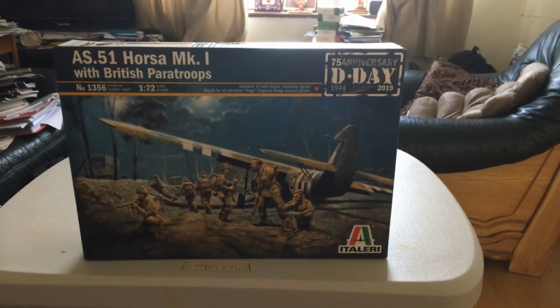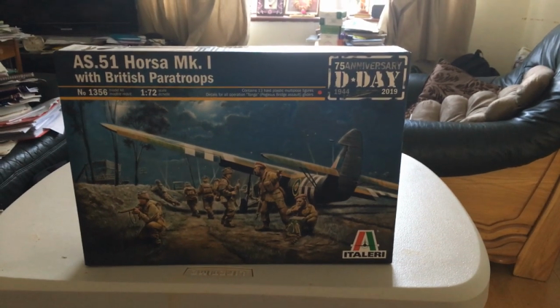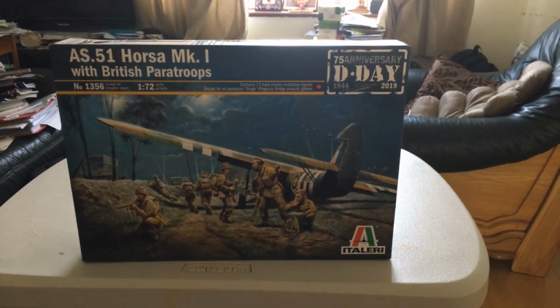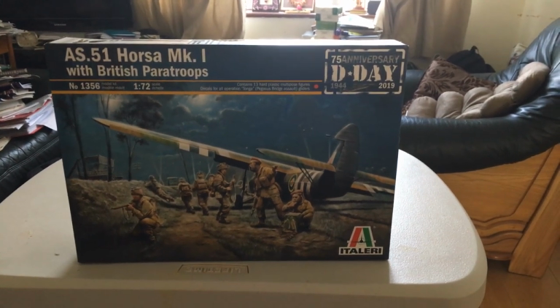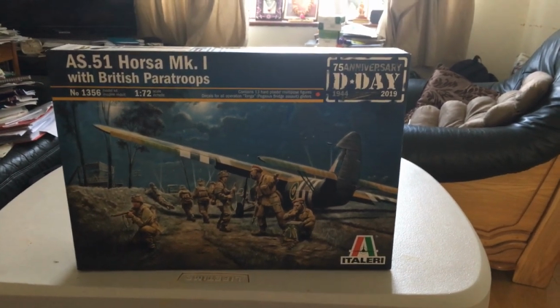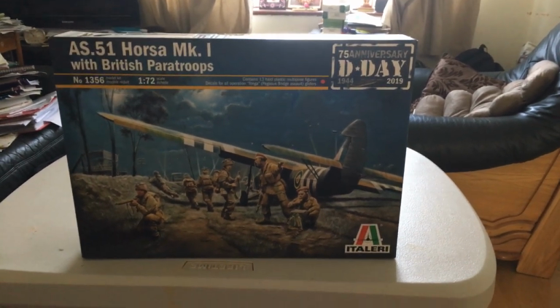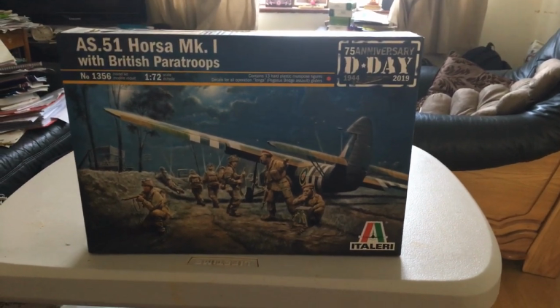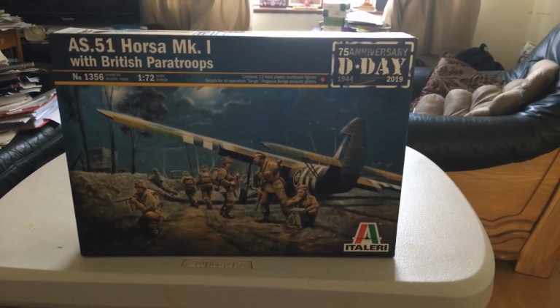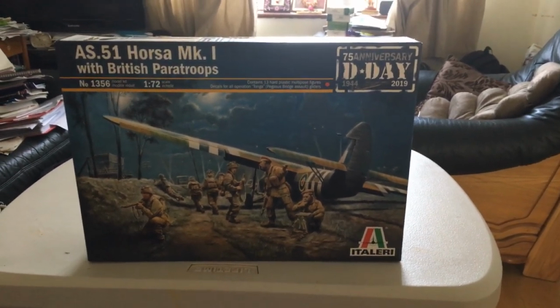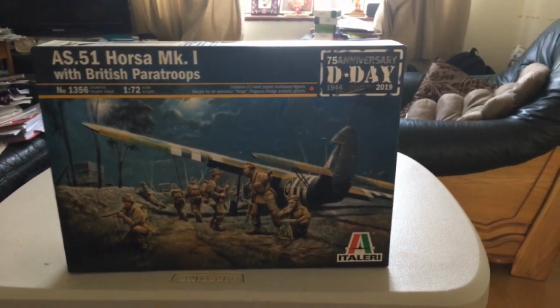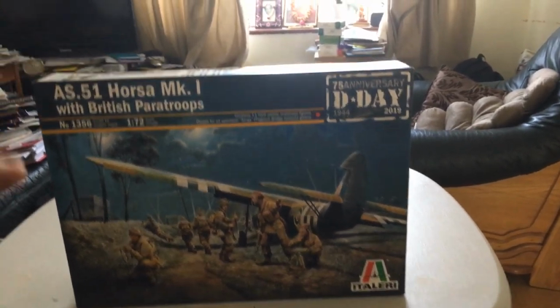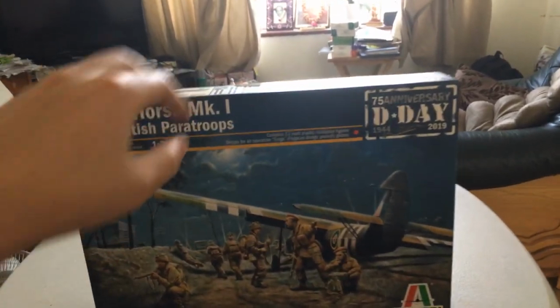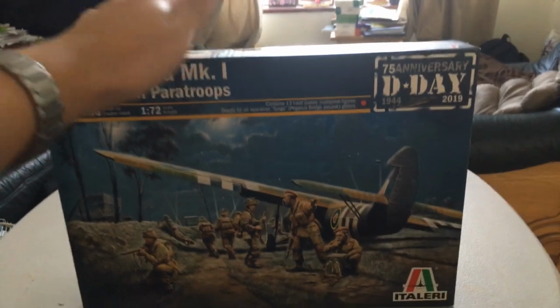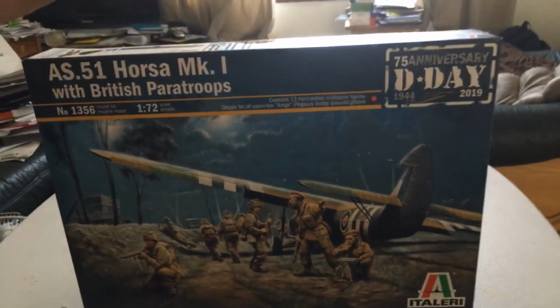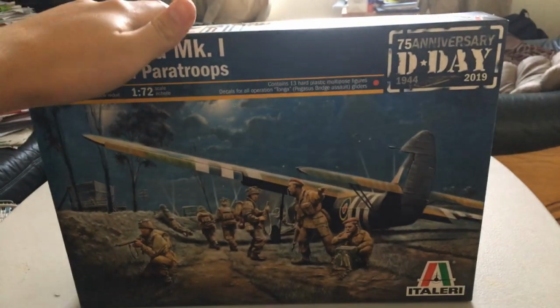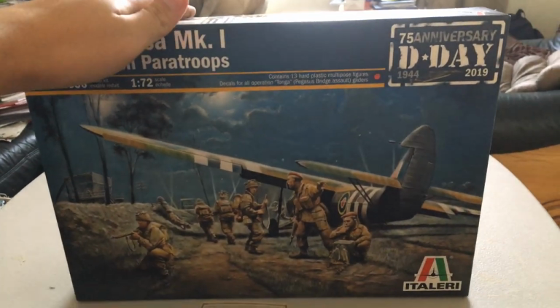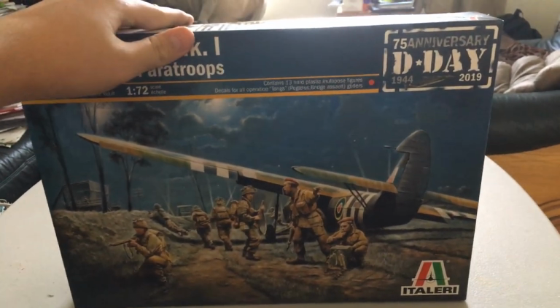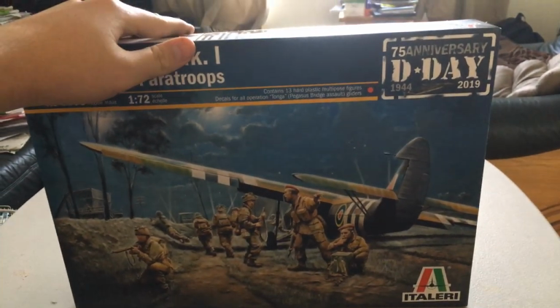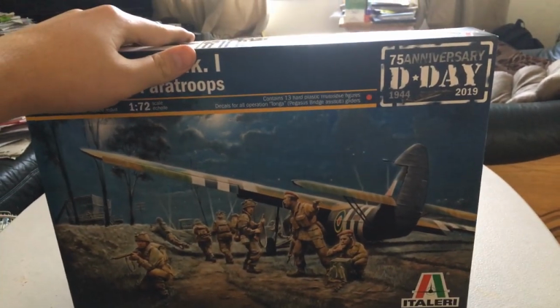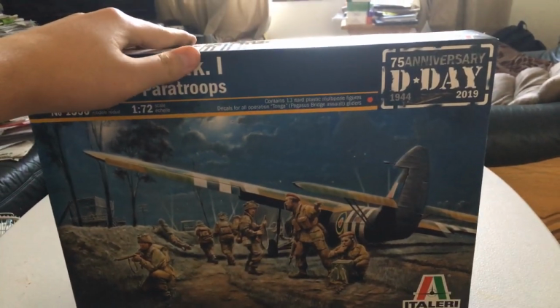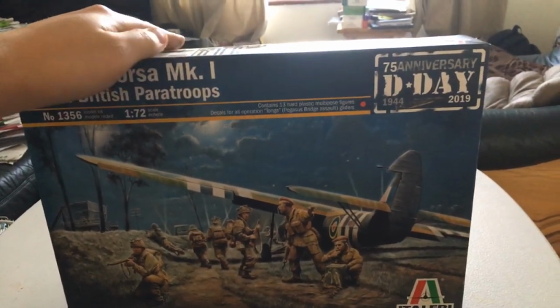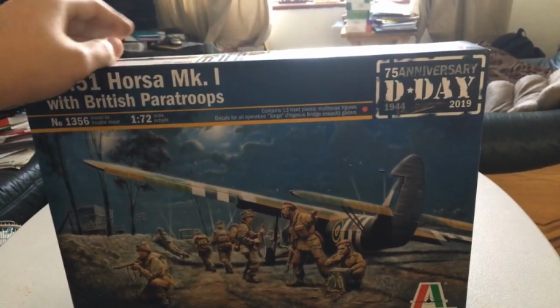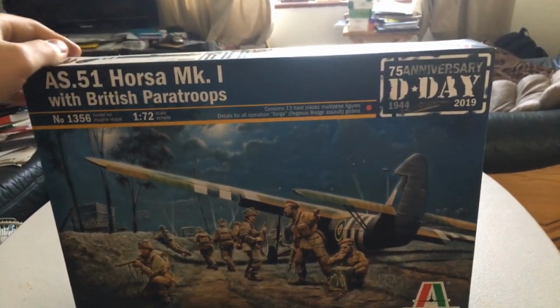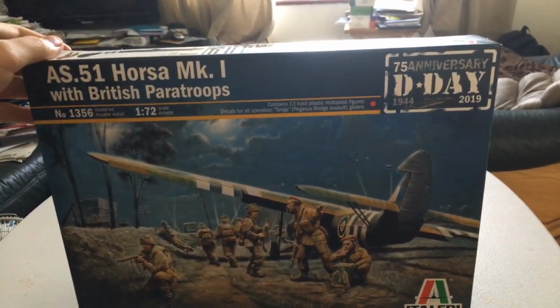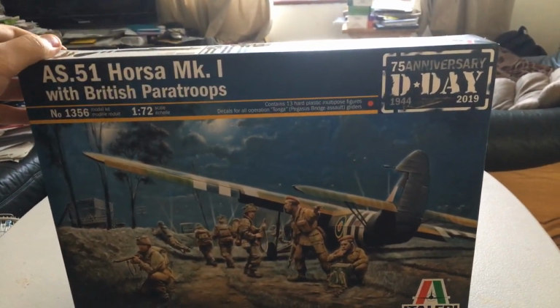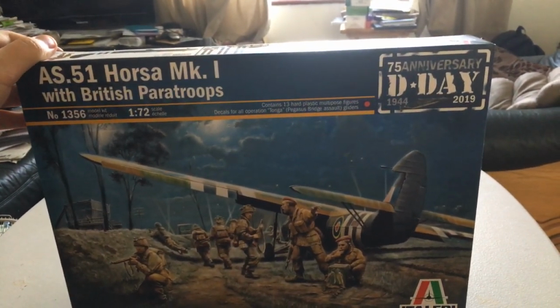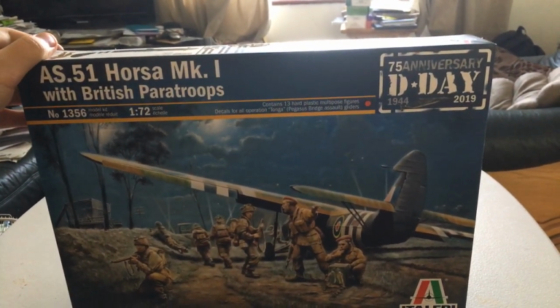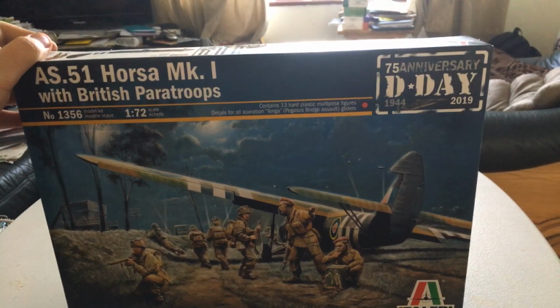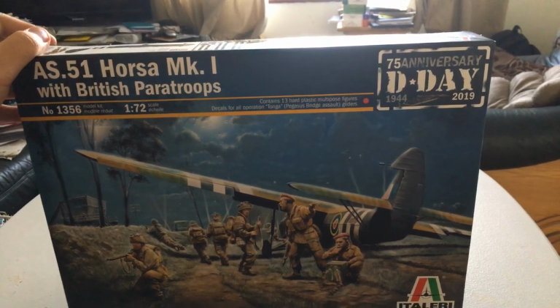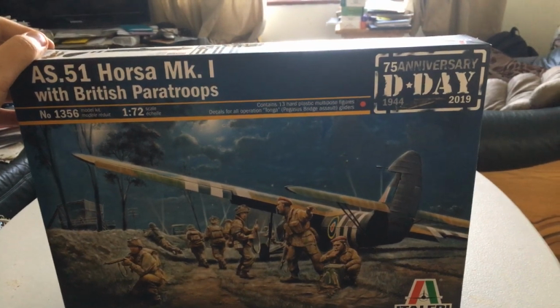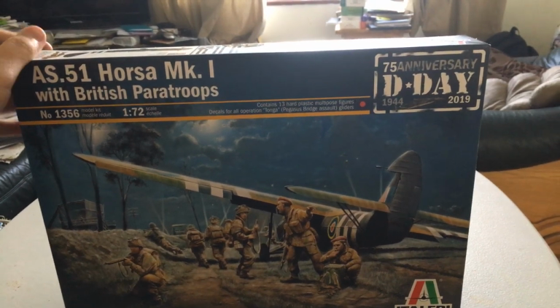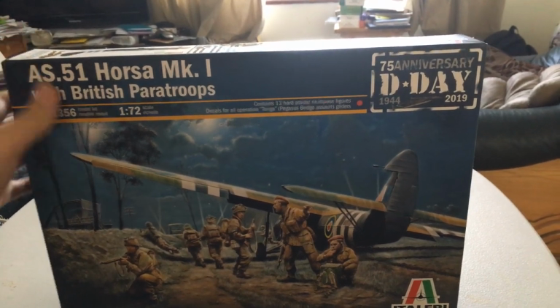What is up guys, World War 2 Model Guy here and today we're going to be taking a look and reviewing the Italeri AS-51 Horsa Mark 1 with British Paratroopers.